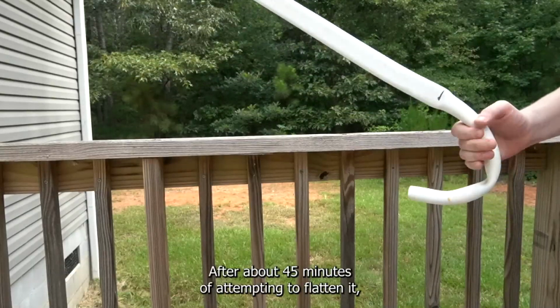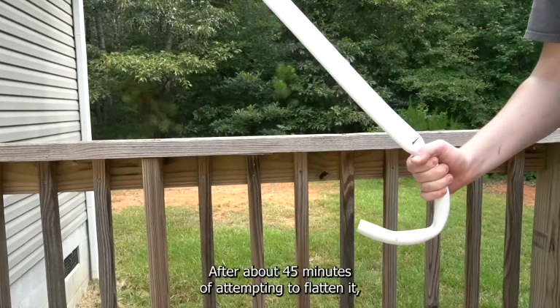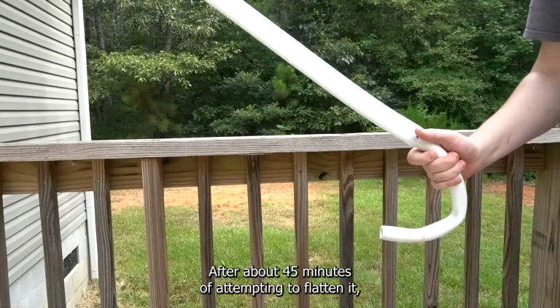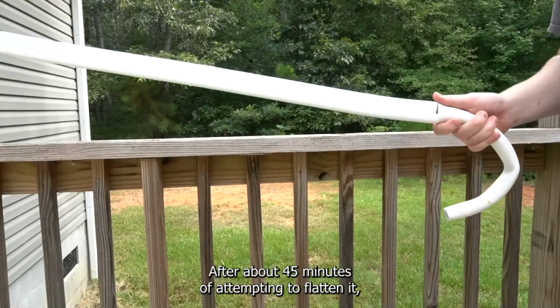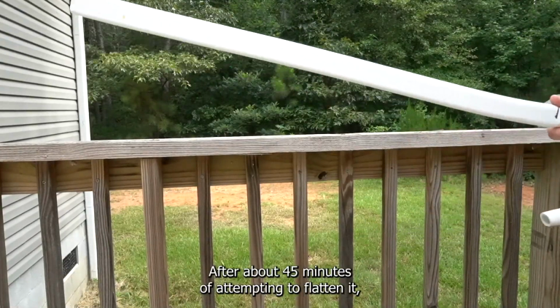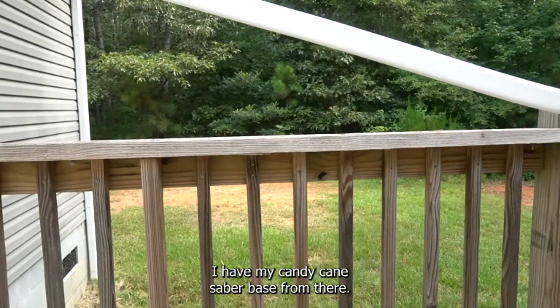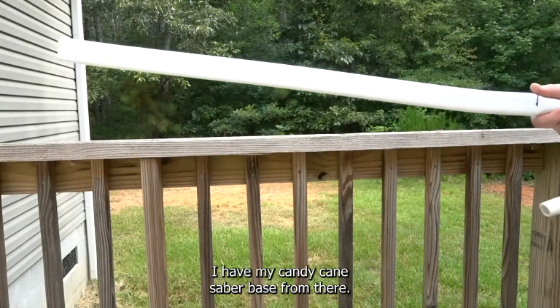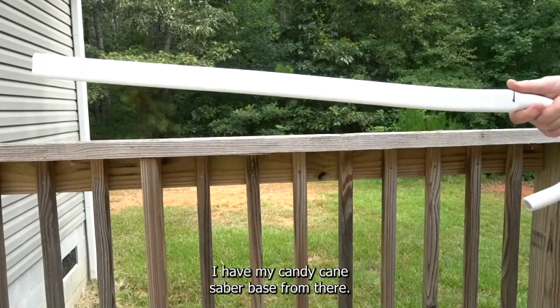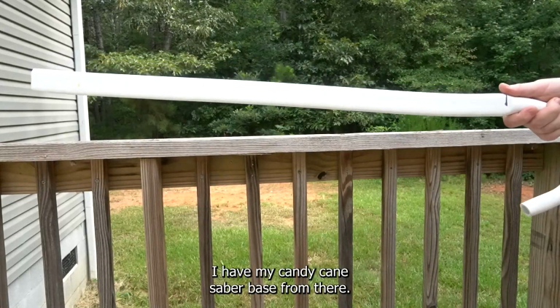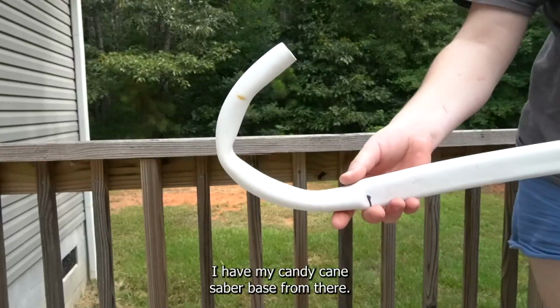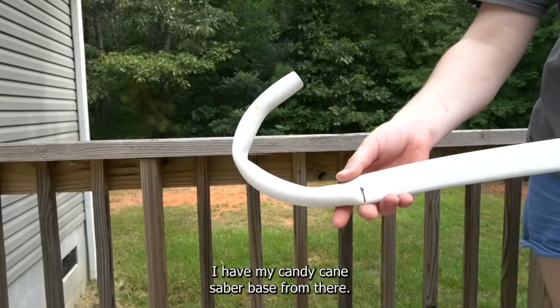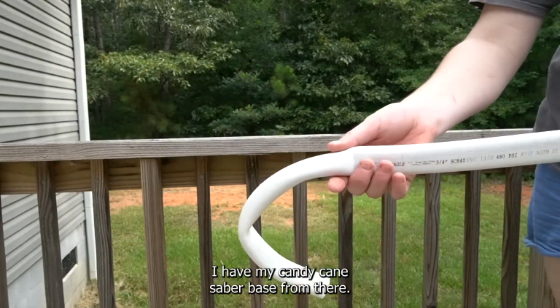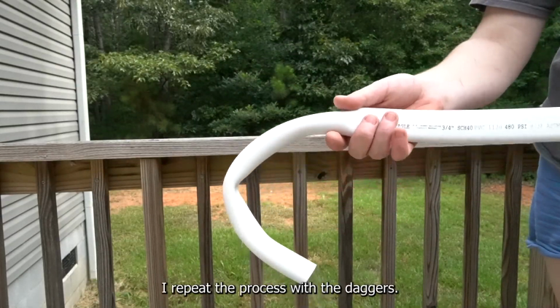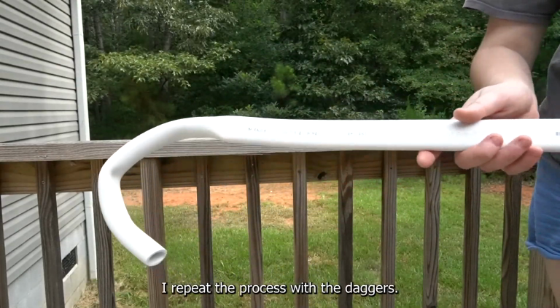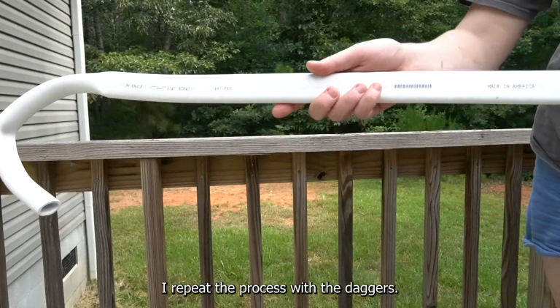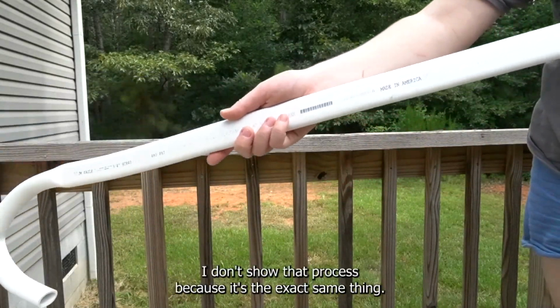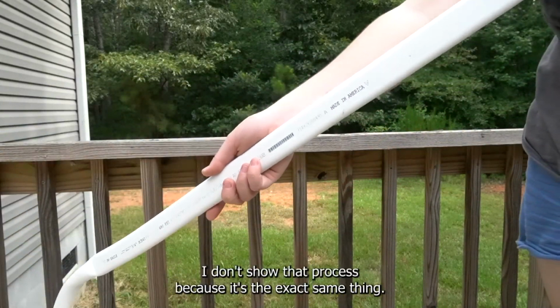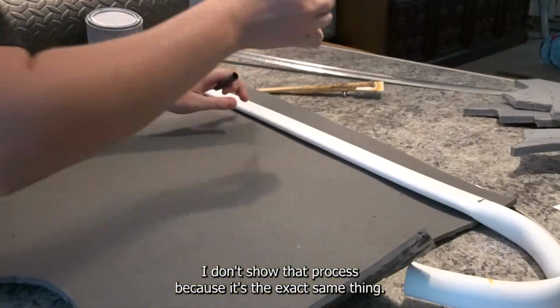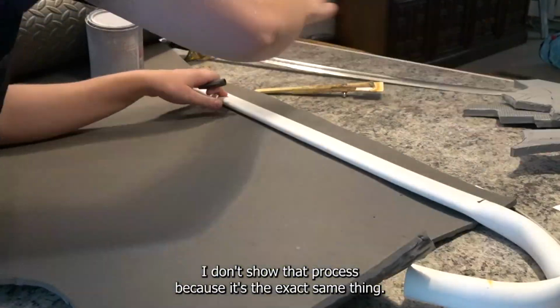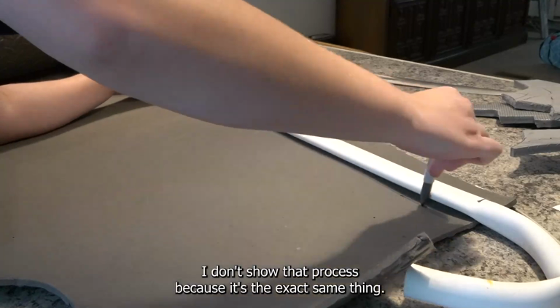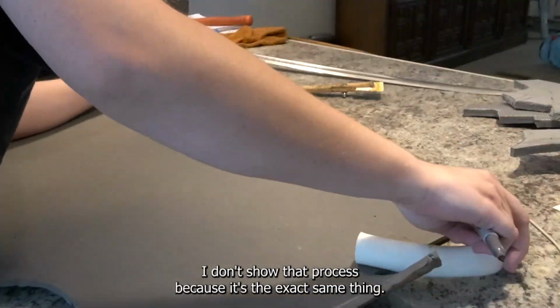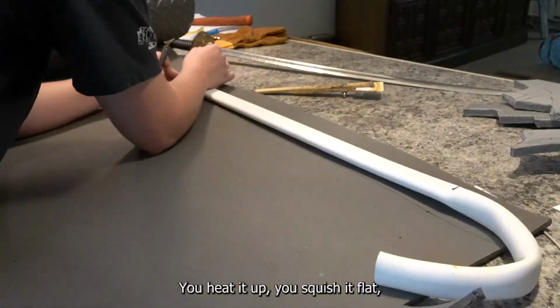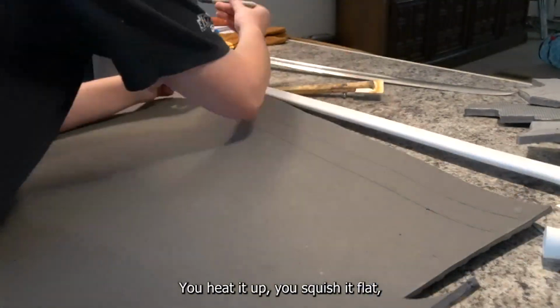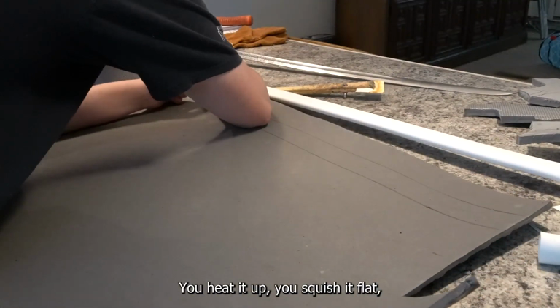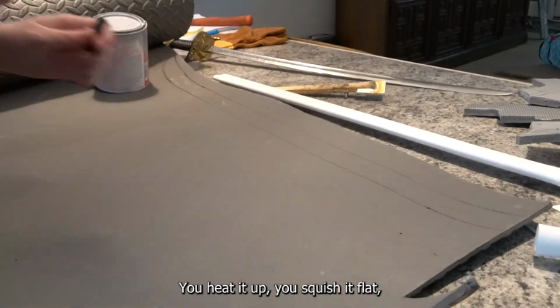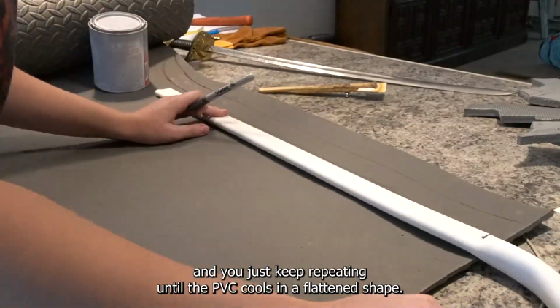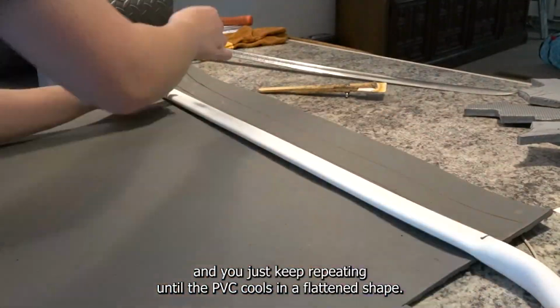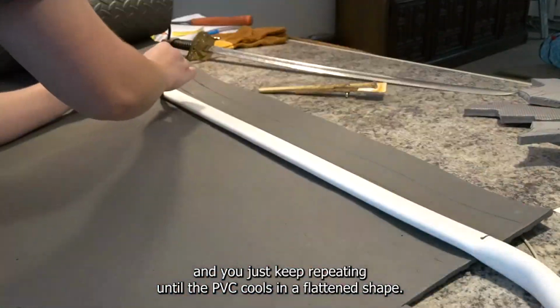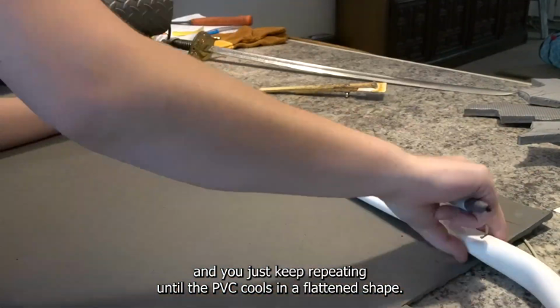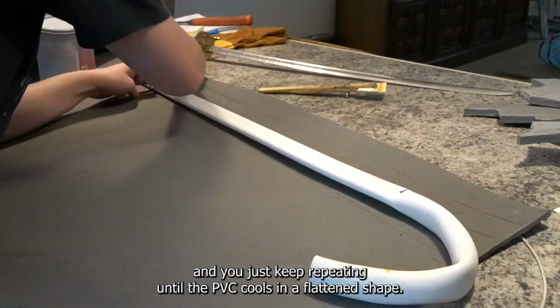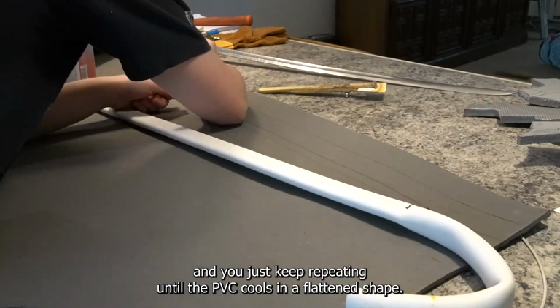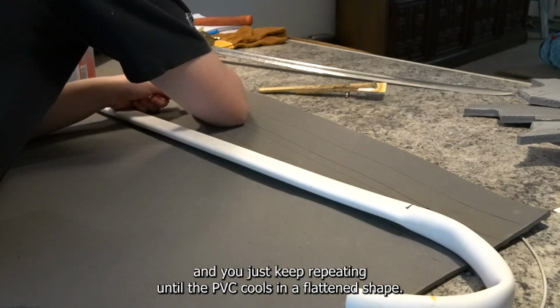After about 45 minutes of attempting to flatten it I have my candy cane saber base. From there I repeat the process with the daggers — I don't show that process because it's the exact same thing. You heat it up, you squish it flat, and you just keep repeating until the PVC cools in a flattened shape.